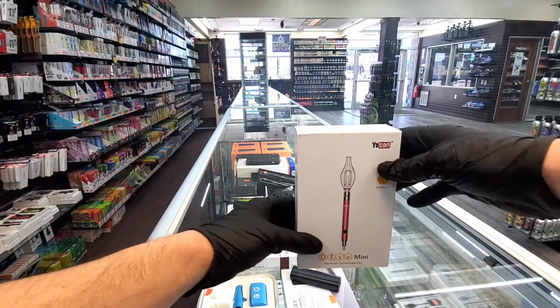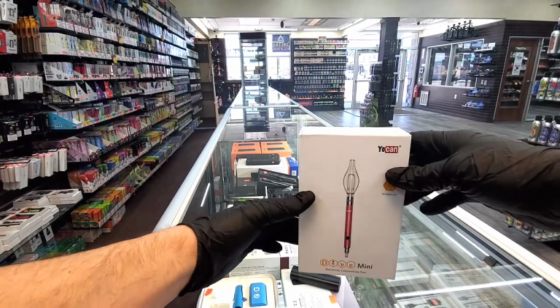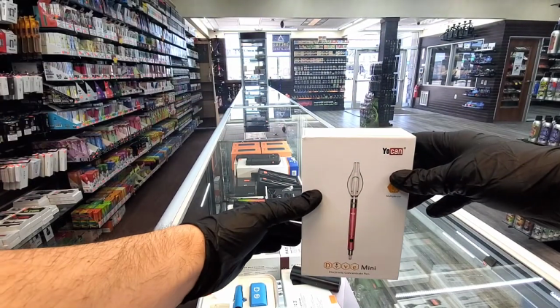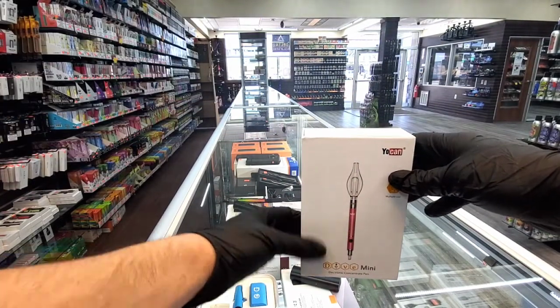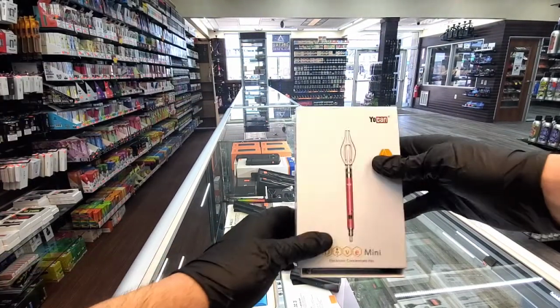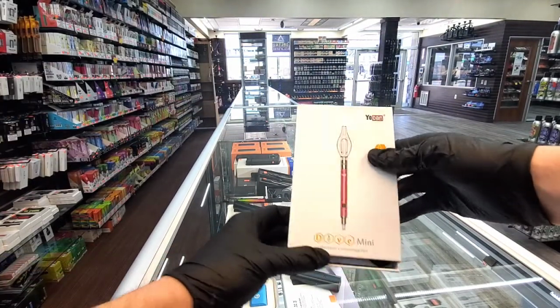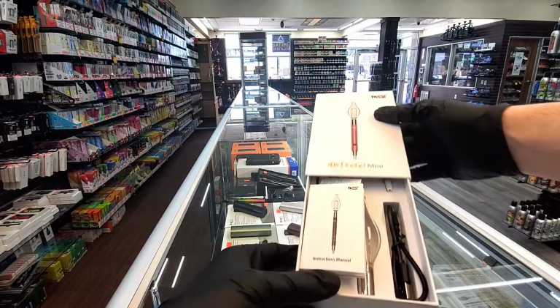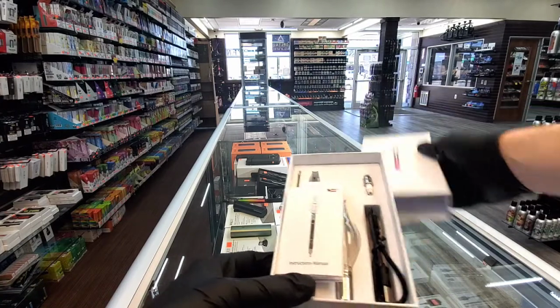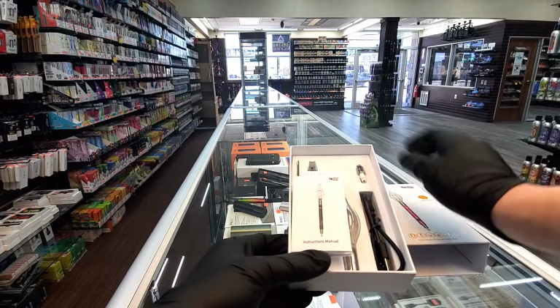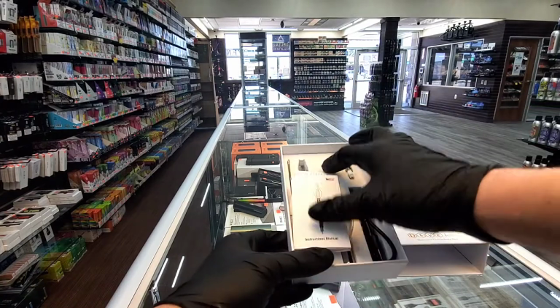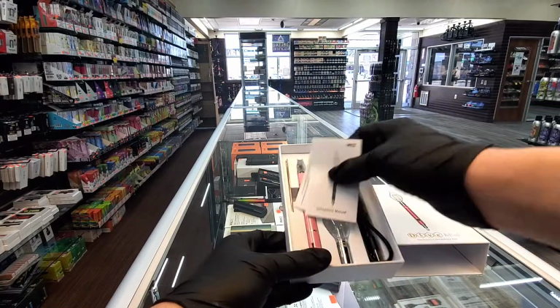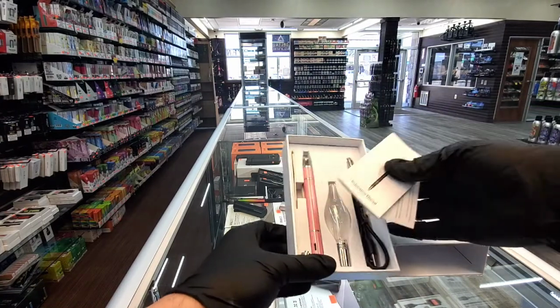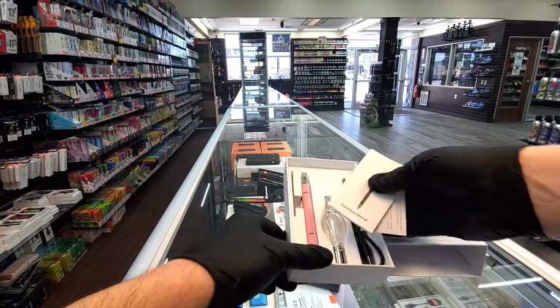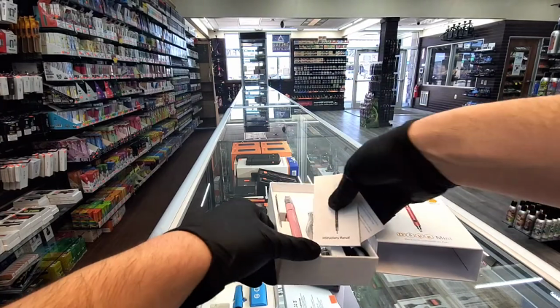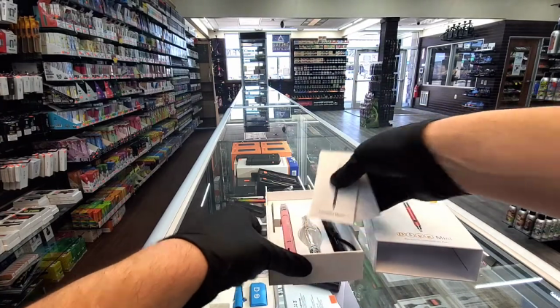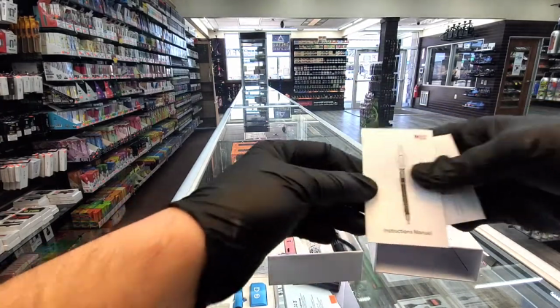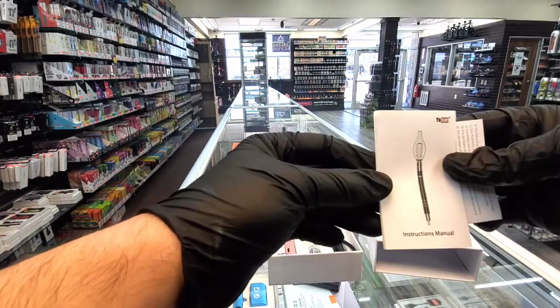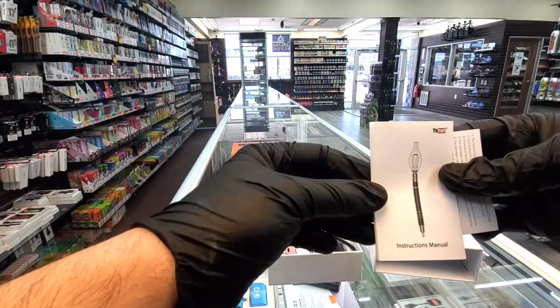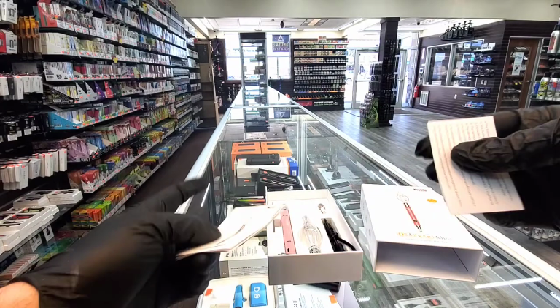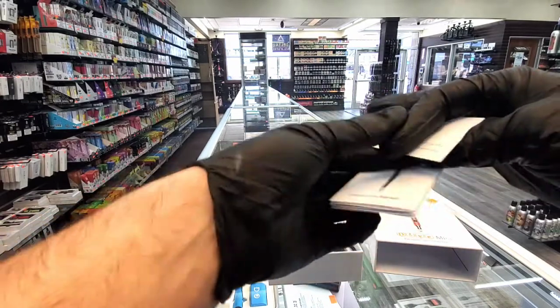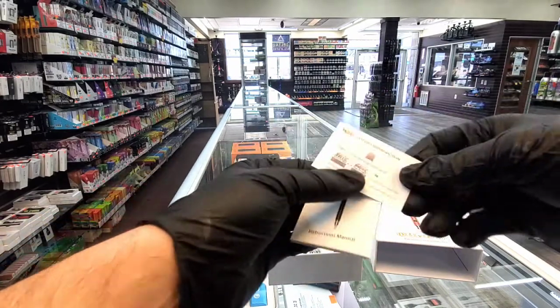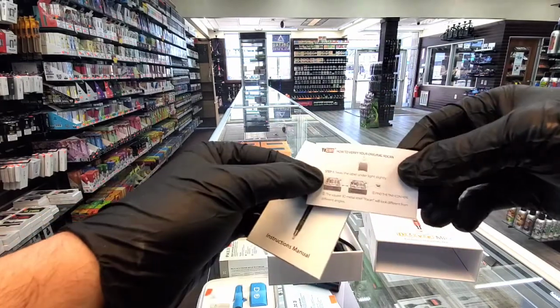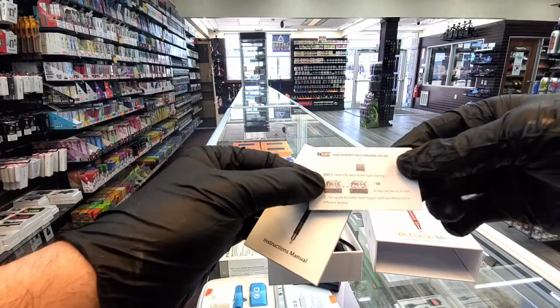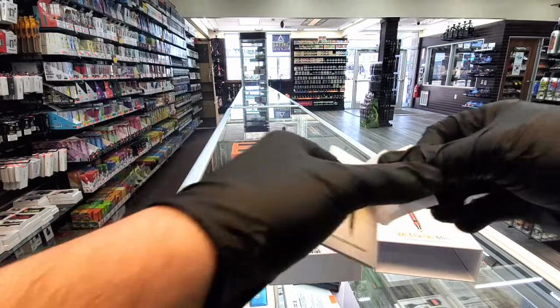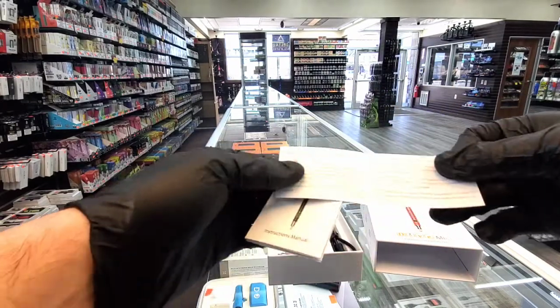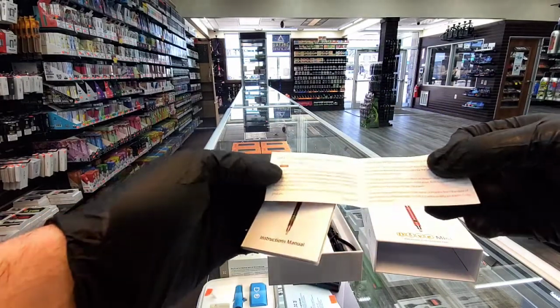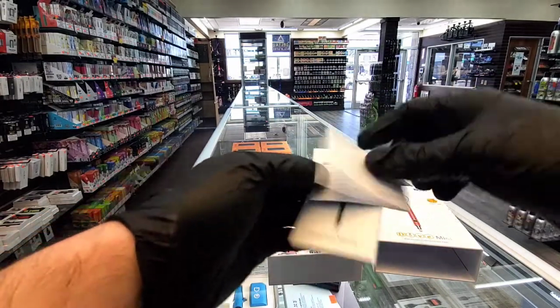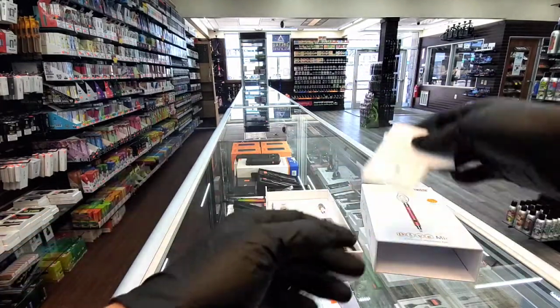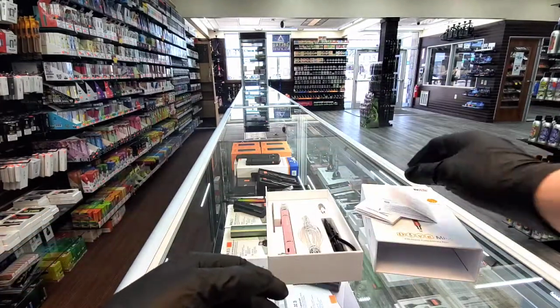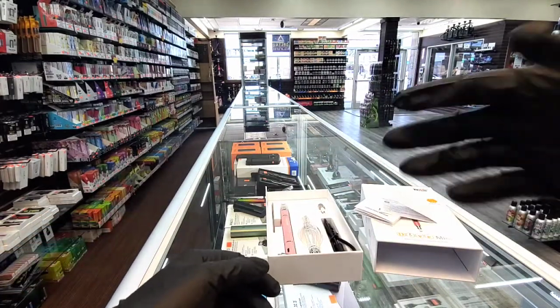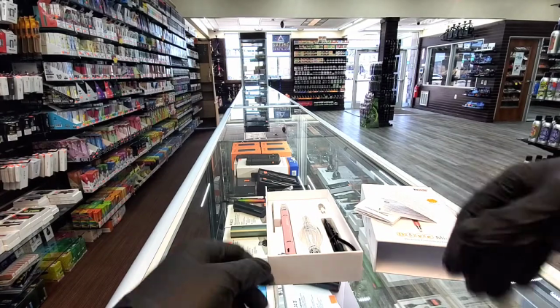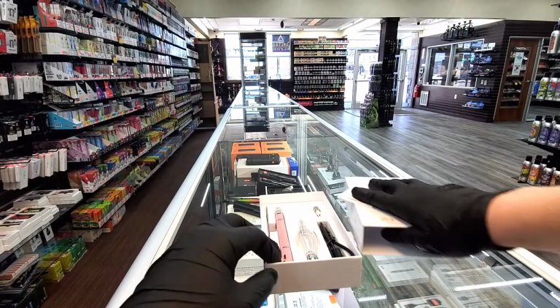So basically when you unbox the mod here, you get a little book, just like normal — the little instruction manual, the little verification card — just some standard stuff in the box.